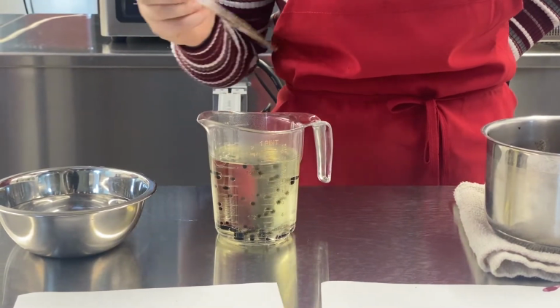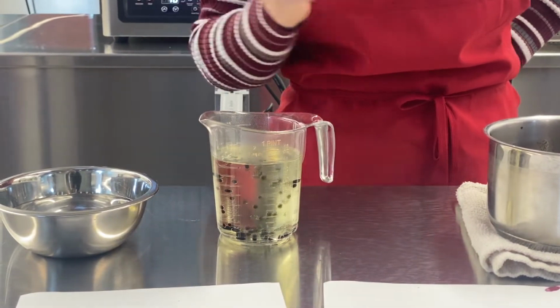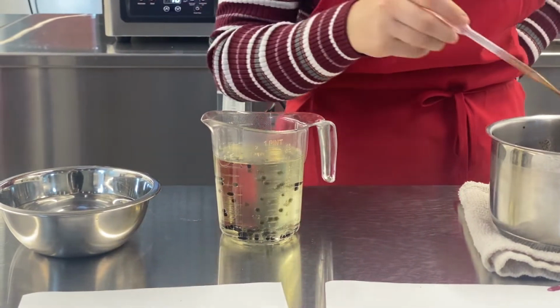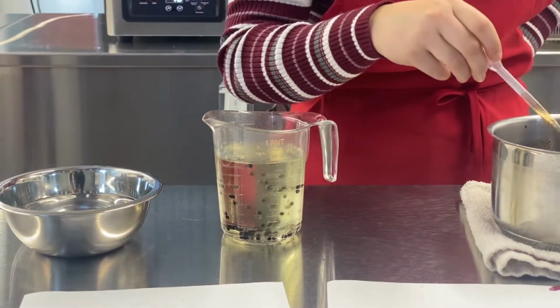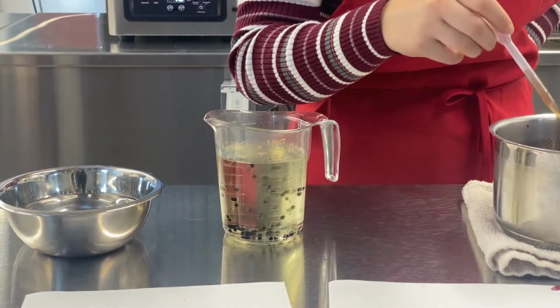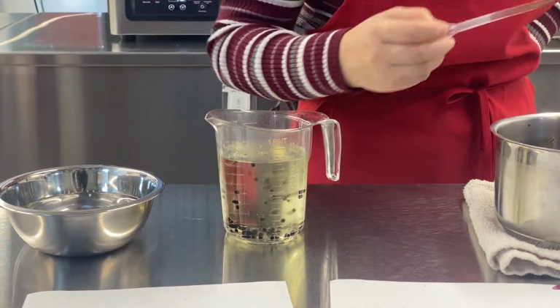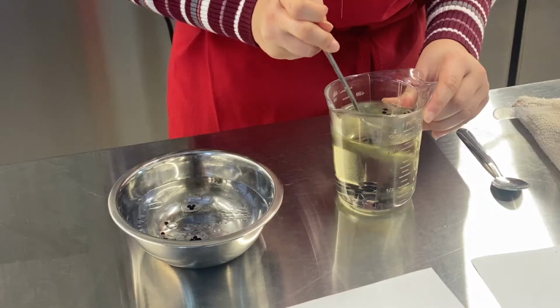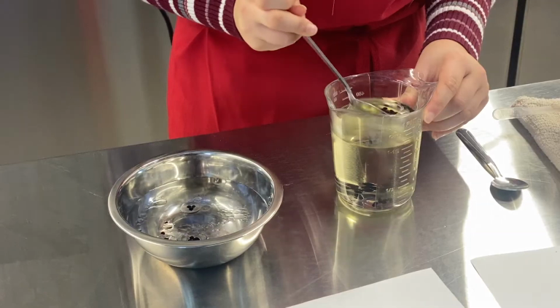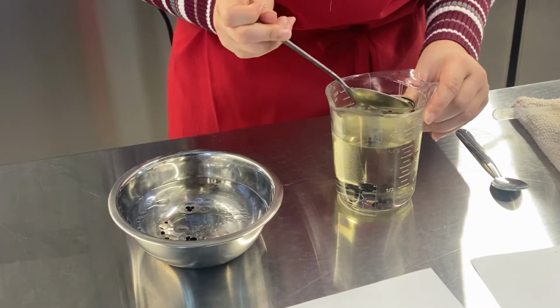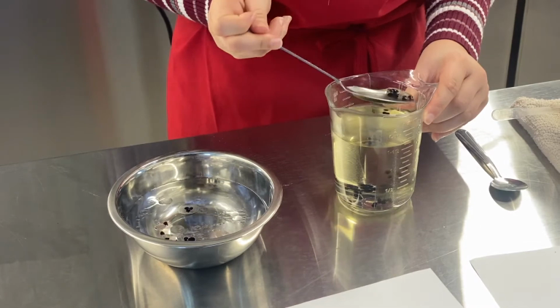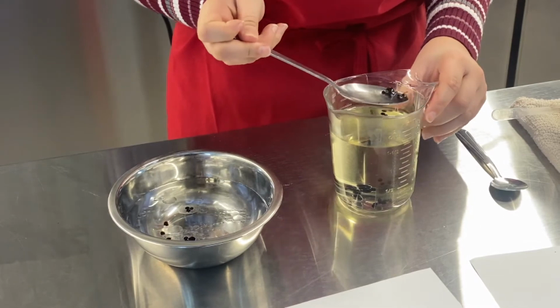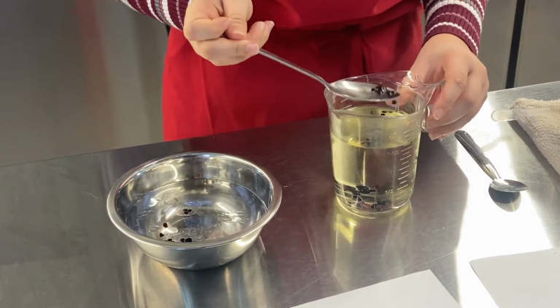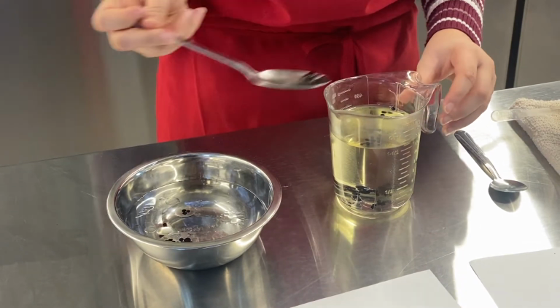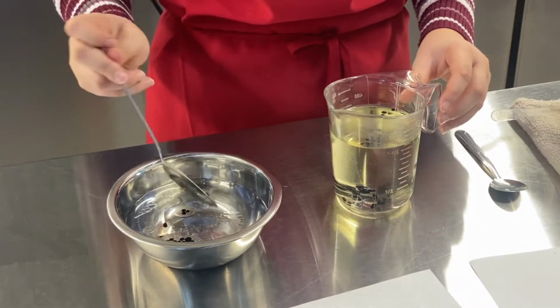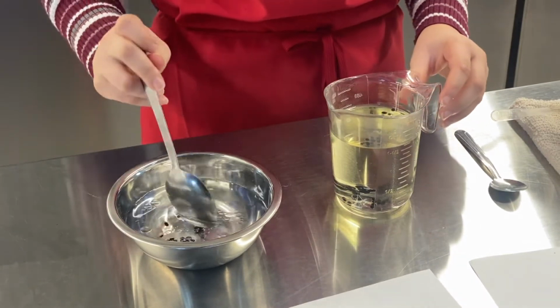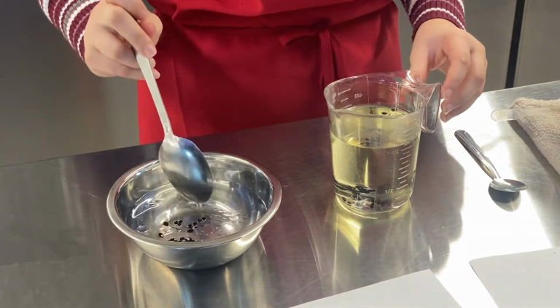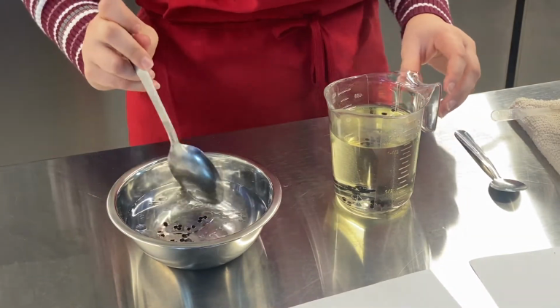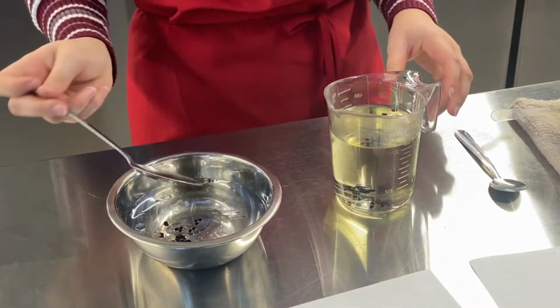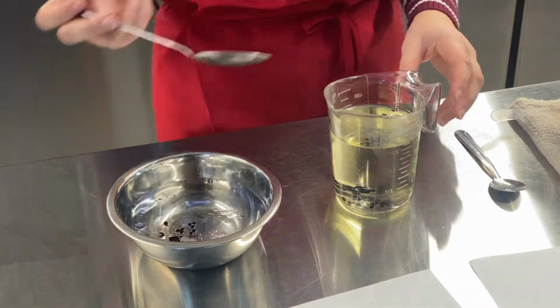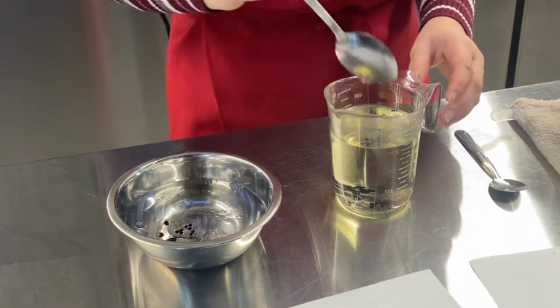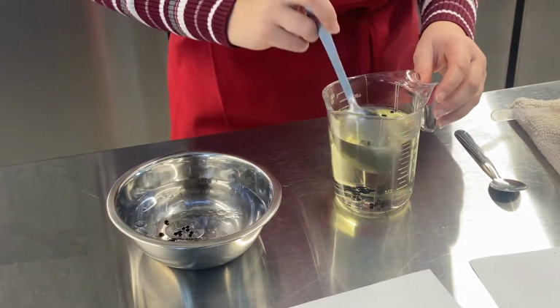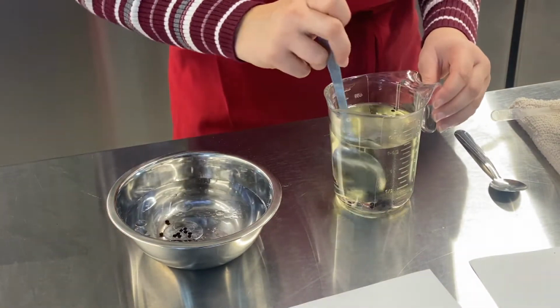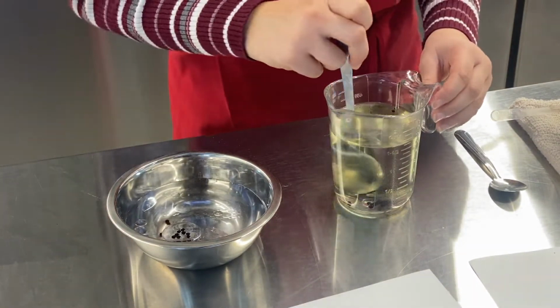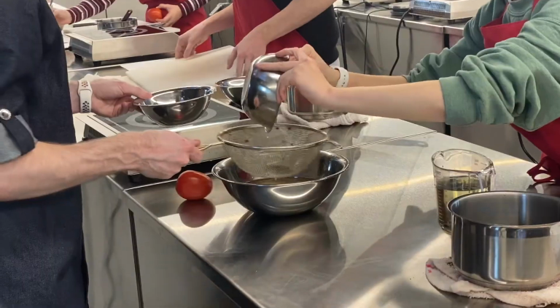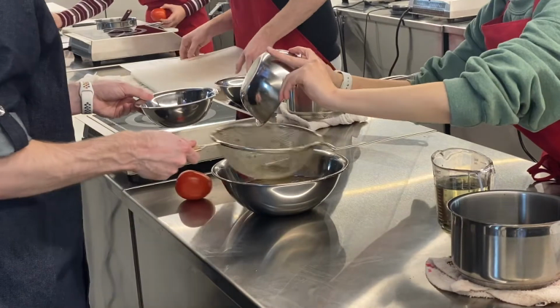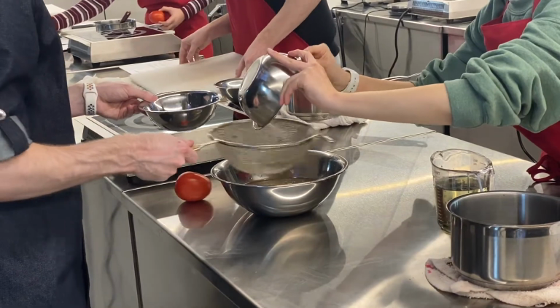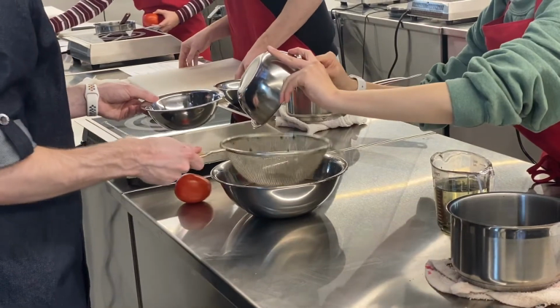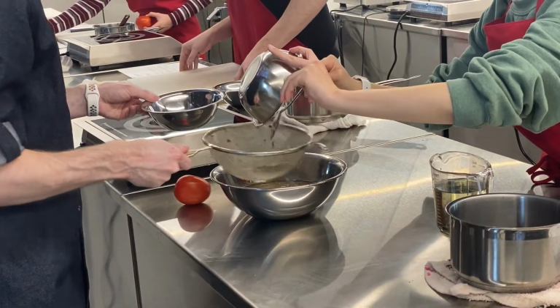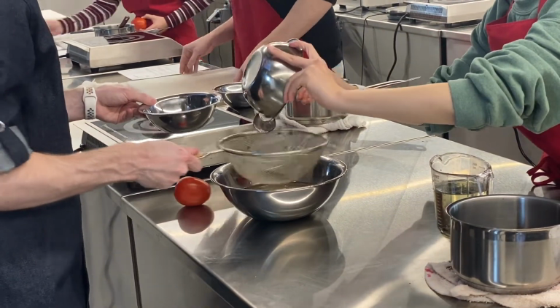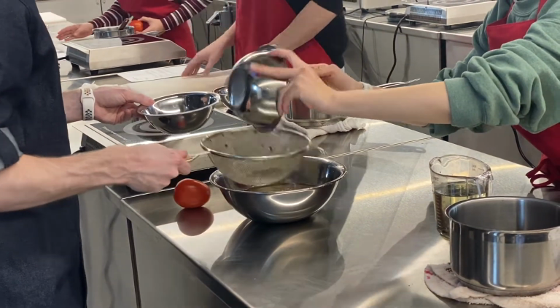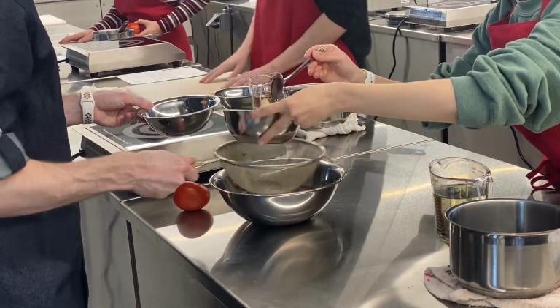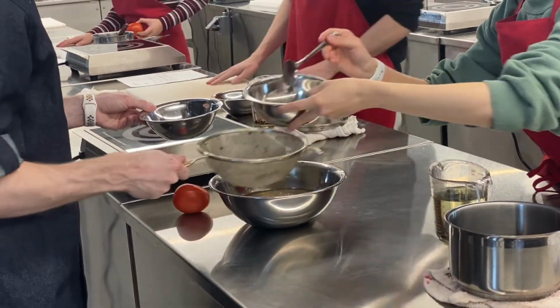All majors and students are welcome to immerse themselves in this hands-on class. This workshop will introduce students to modern and innovative cuisine through both sweet and savory culinary techniques.